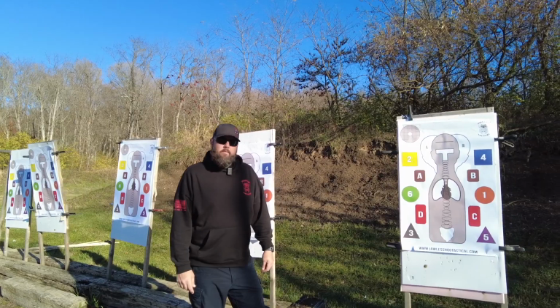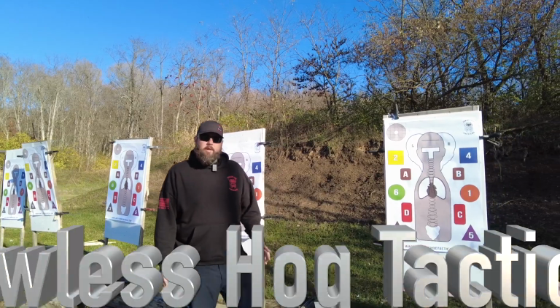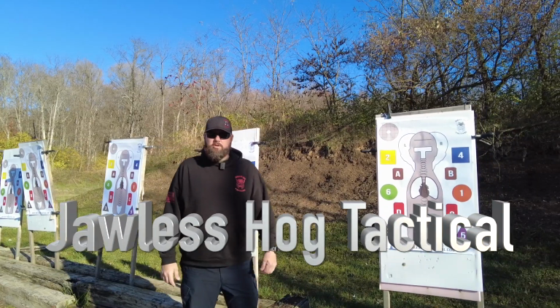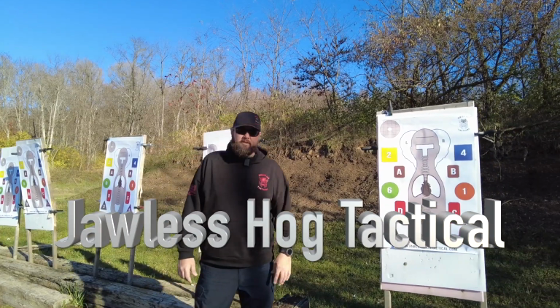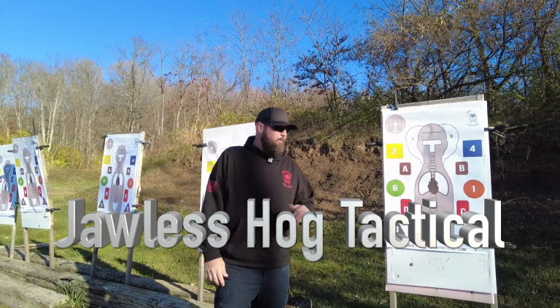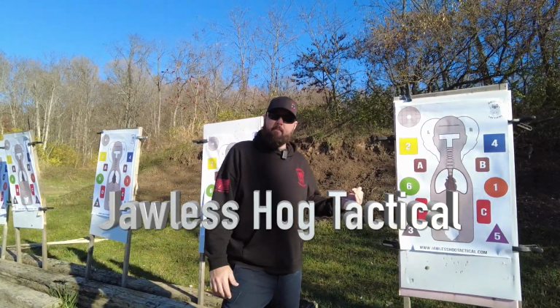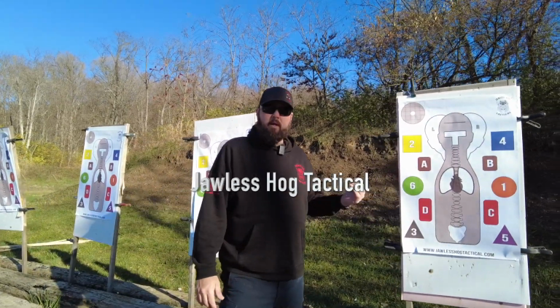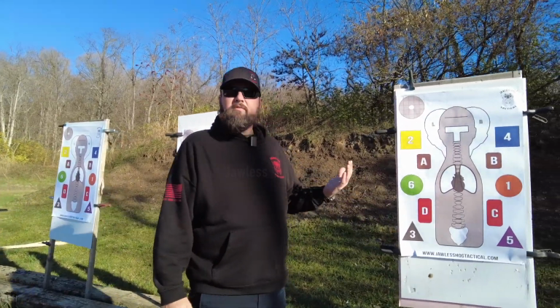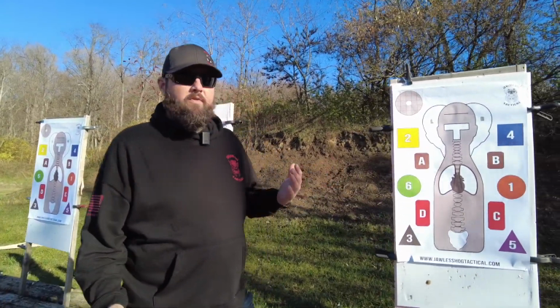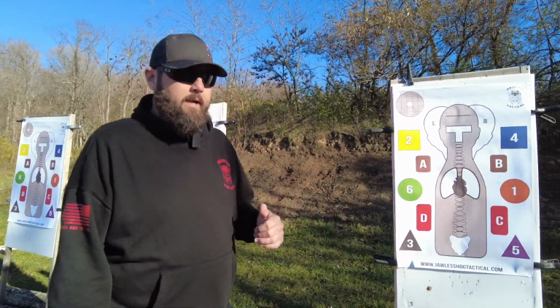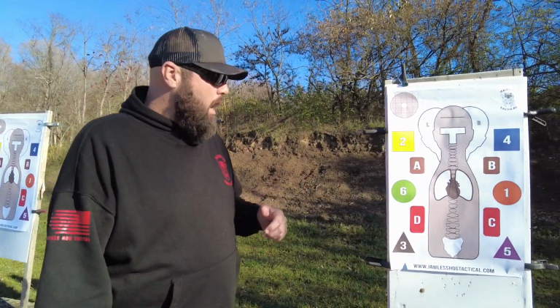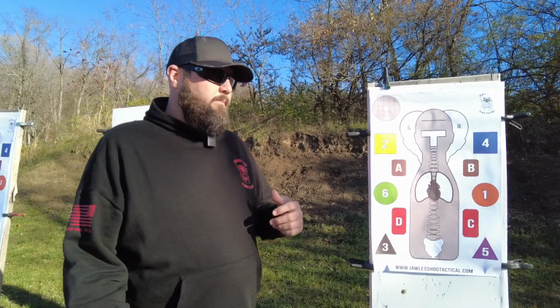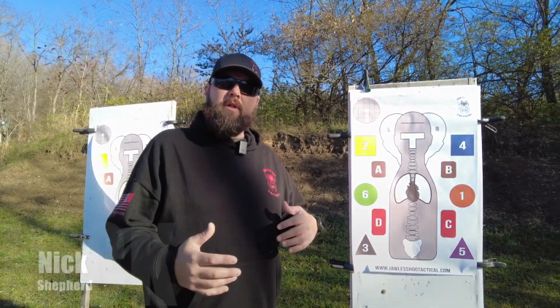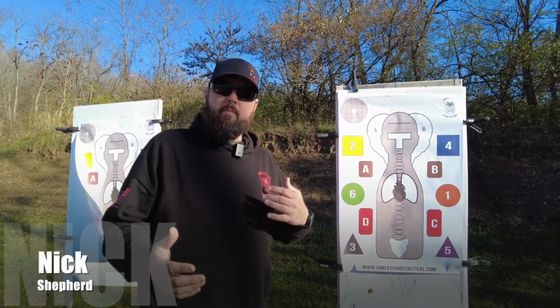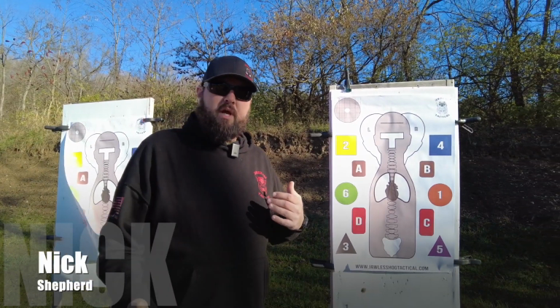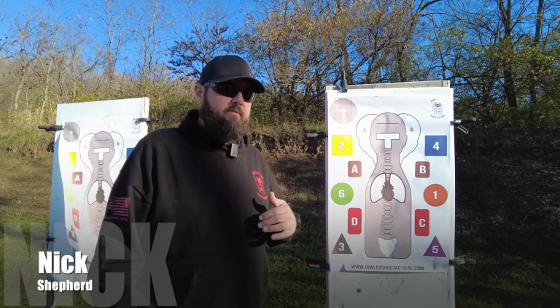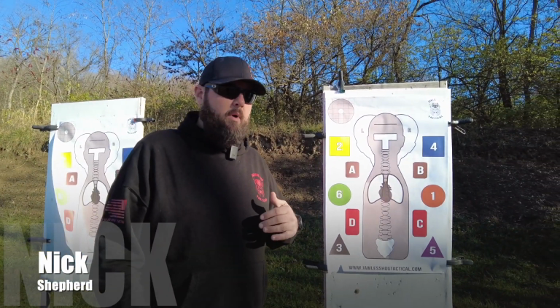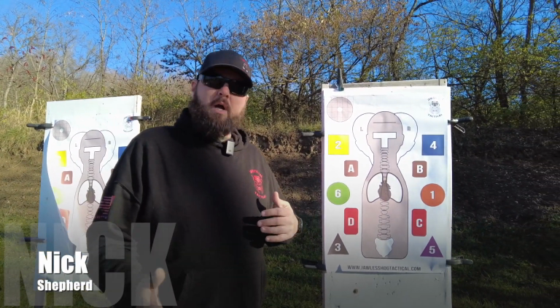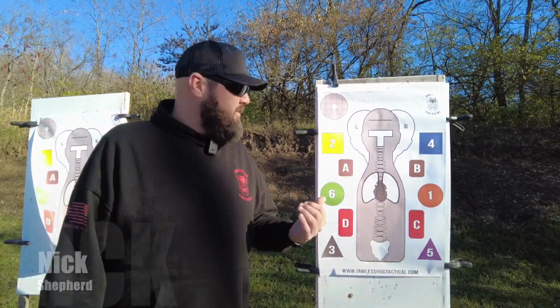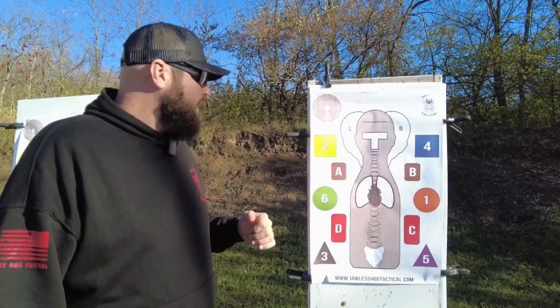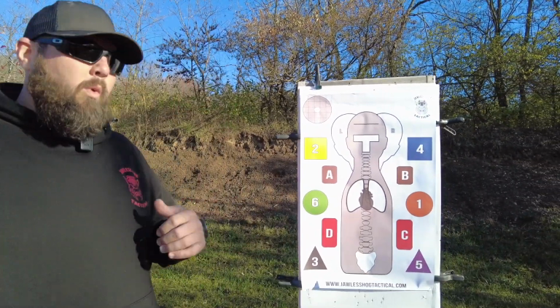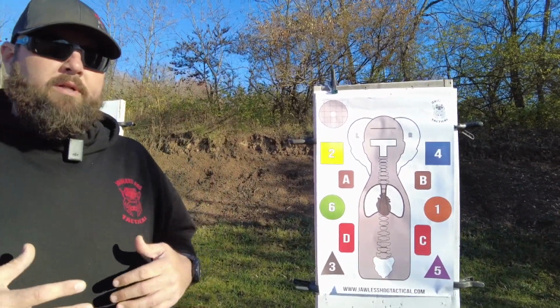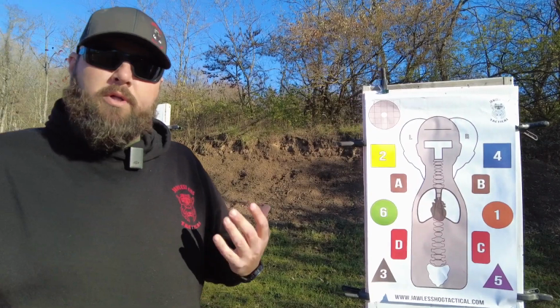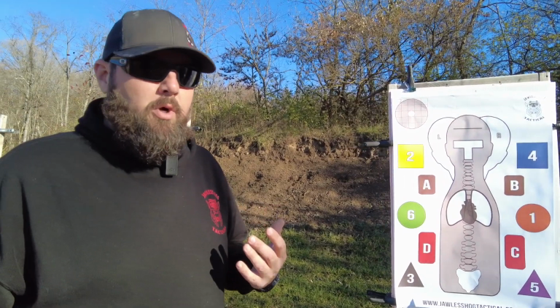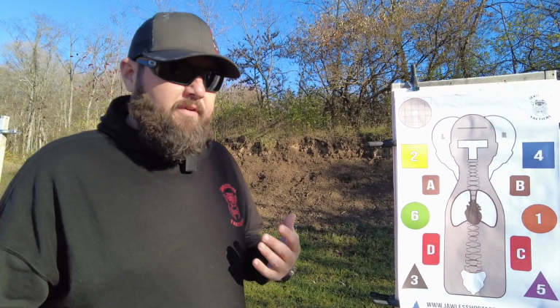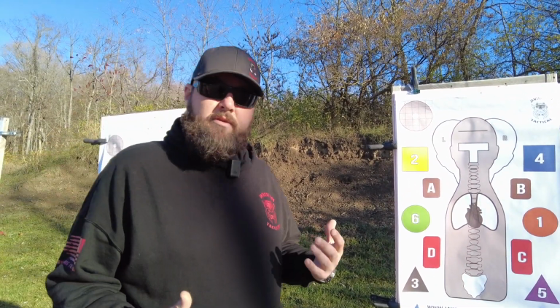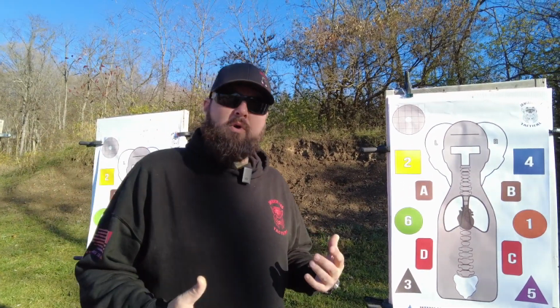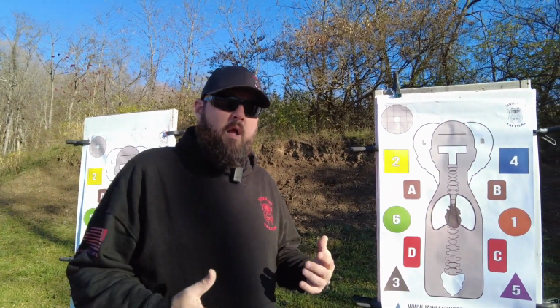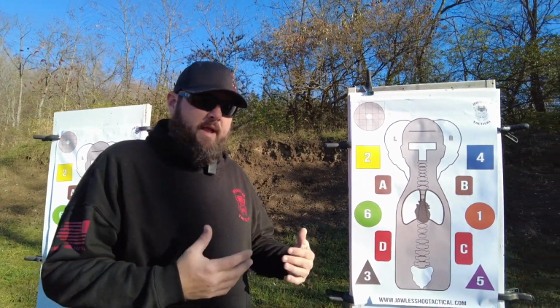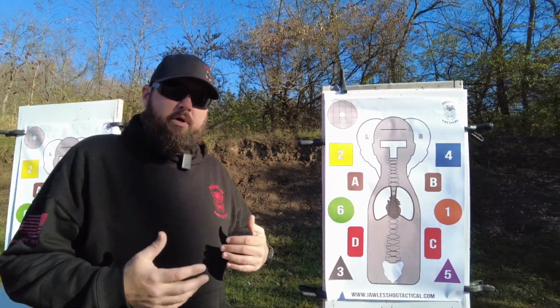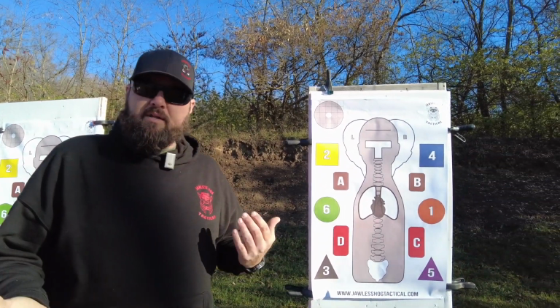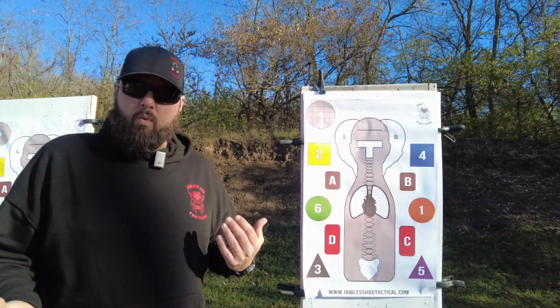I'm Nick with Jawless Hog Tactical. Today we're going to talk about the target we came up with and designed. Myself and the other partners in JHT came up with some concepts for this target. We wanted to put together a multi-purpose target that fits the needs for training for the LE, military, and civilian world.